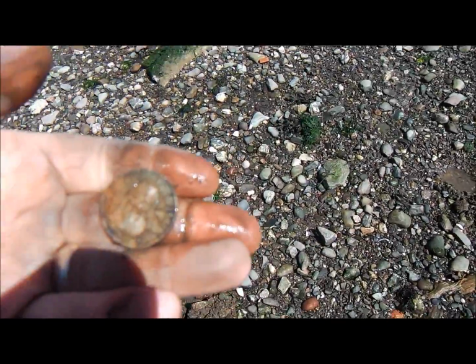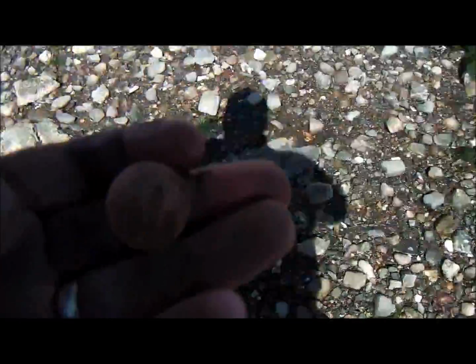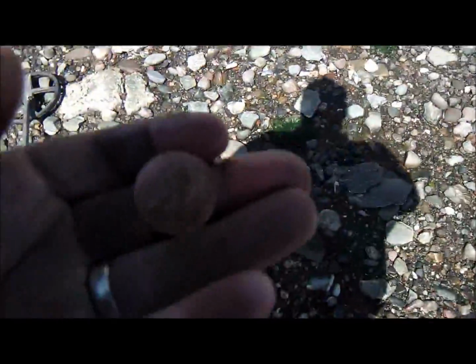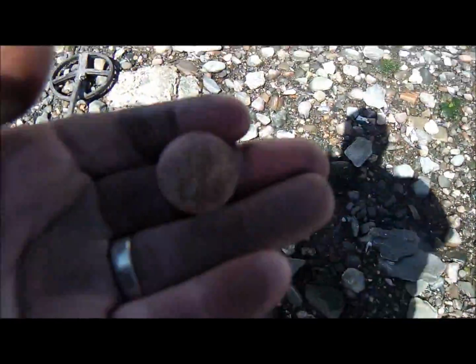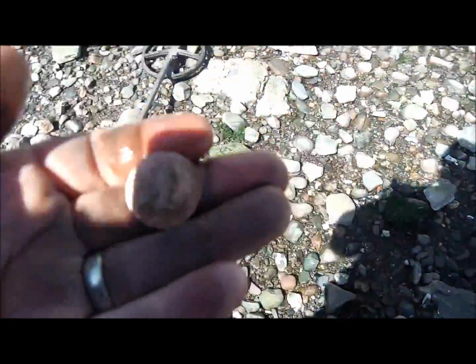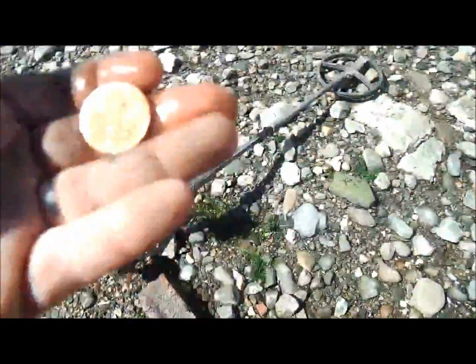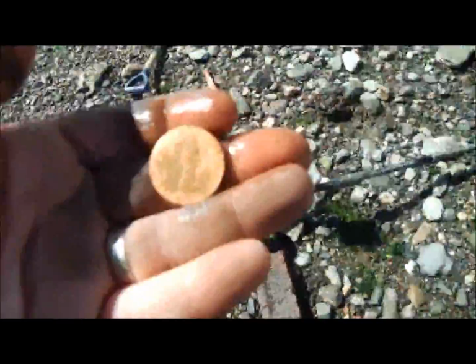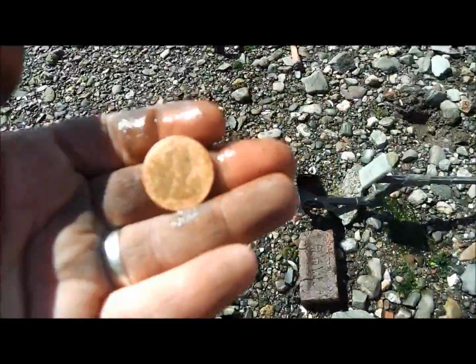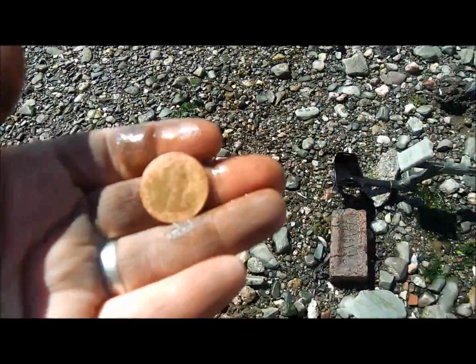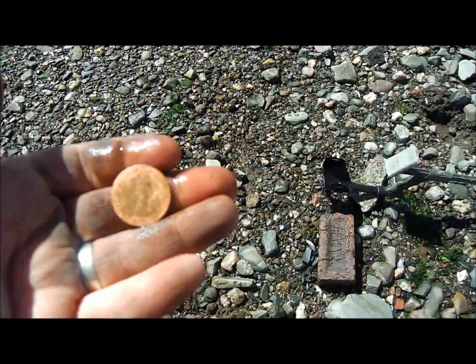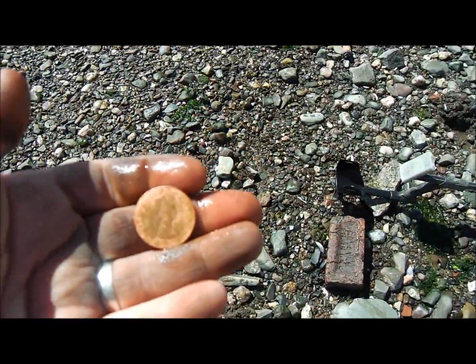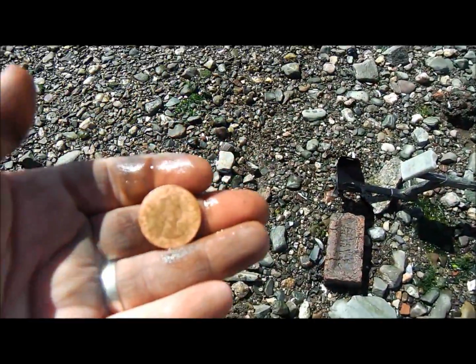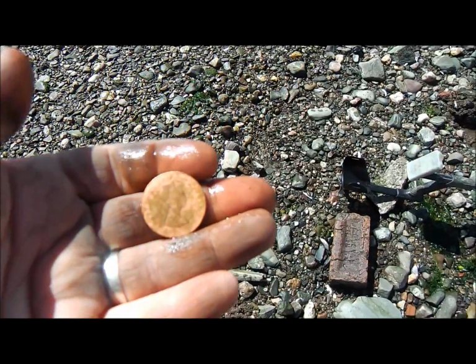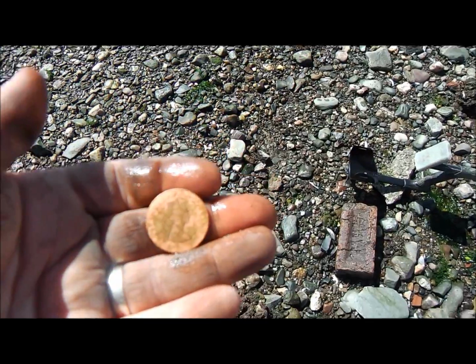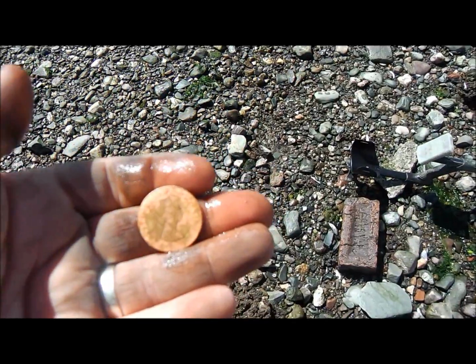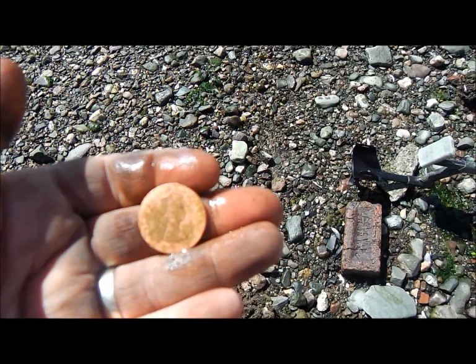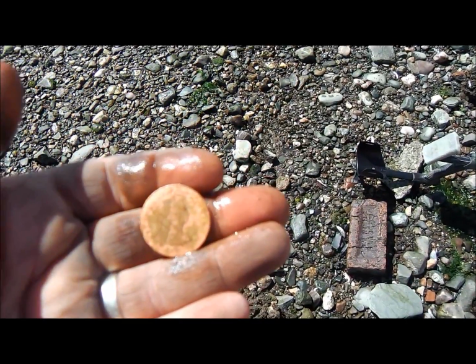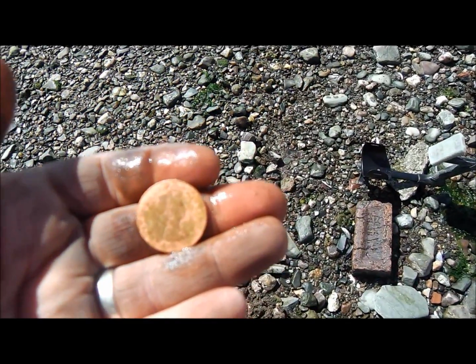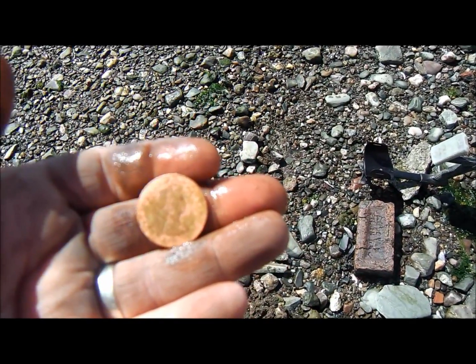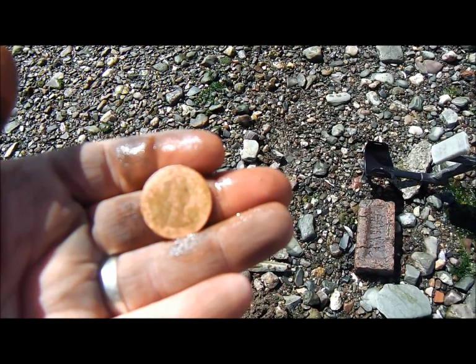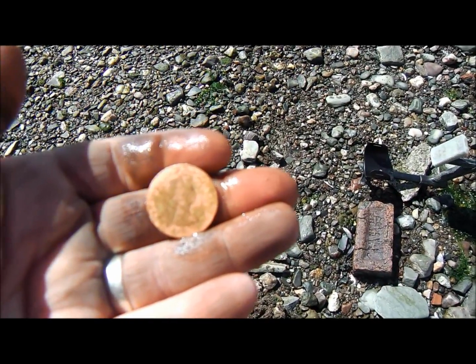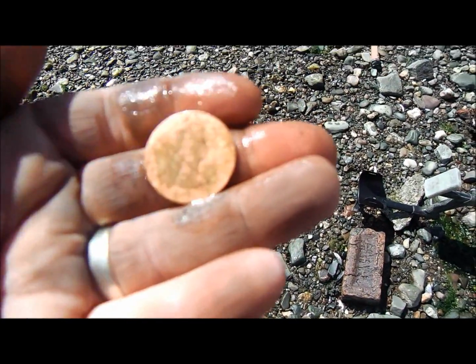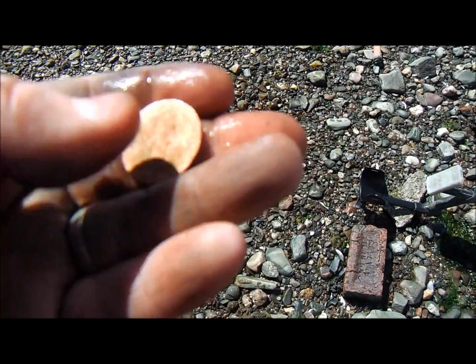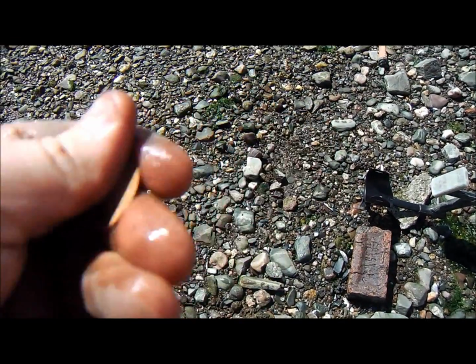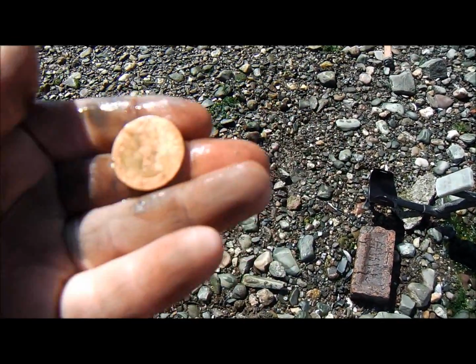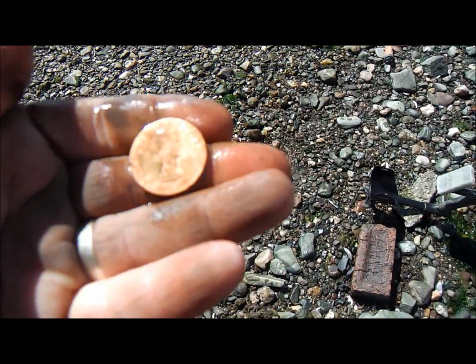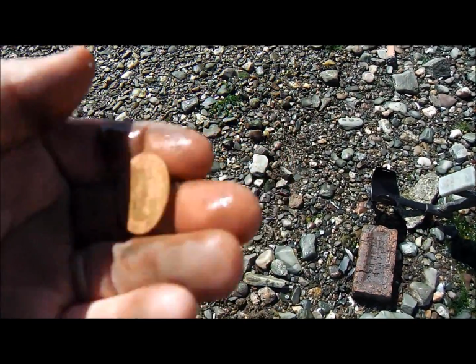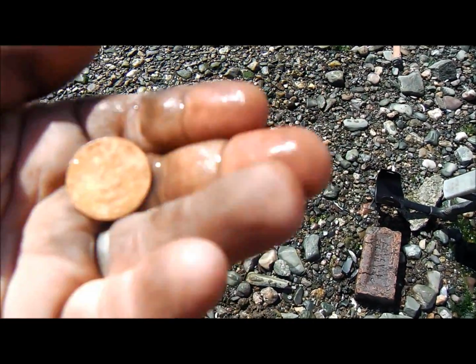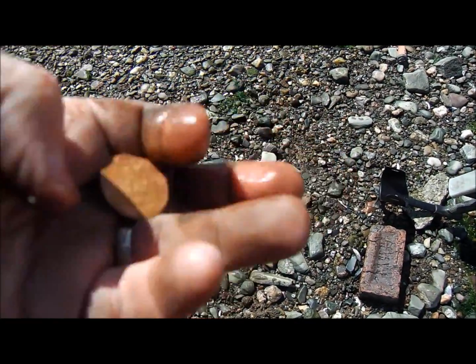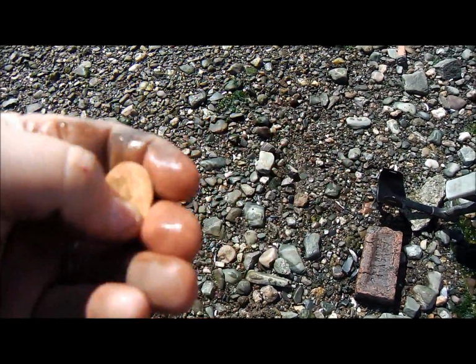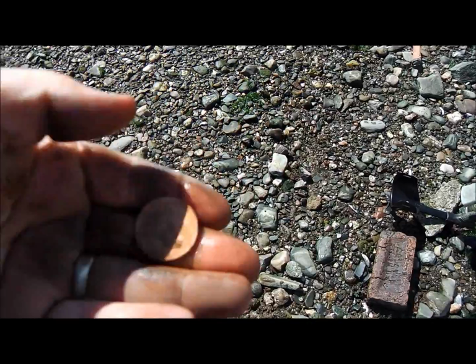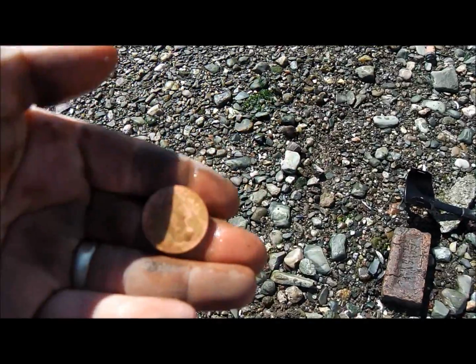Right guys, I just dug that — that came up with an 84 and it's an Elizabeth the Second half penny, a ship's penny.